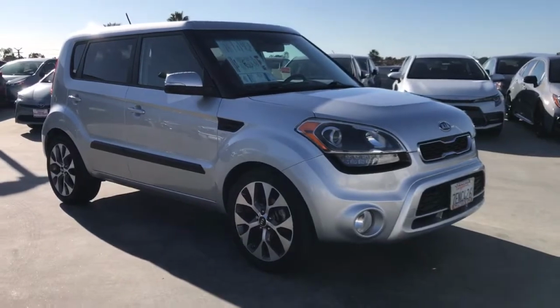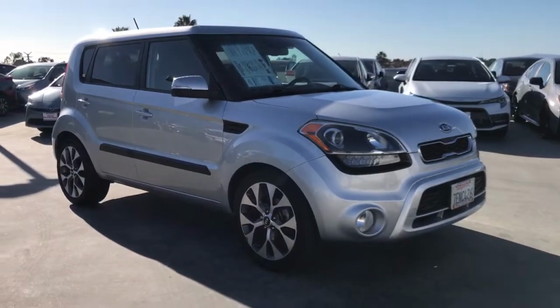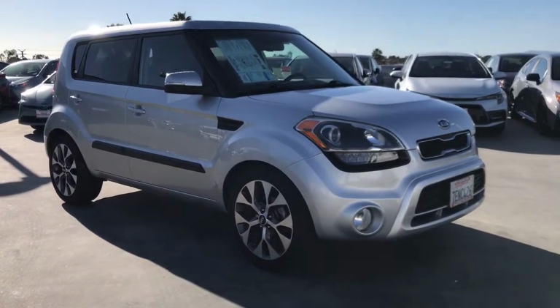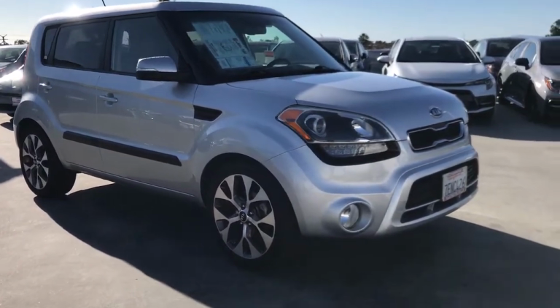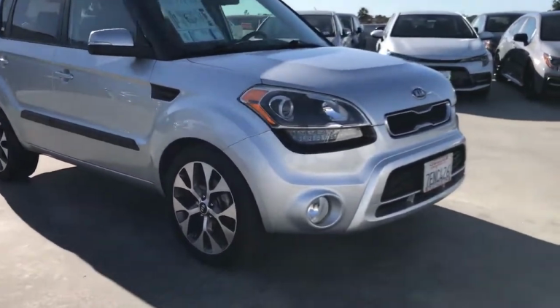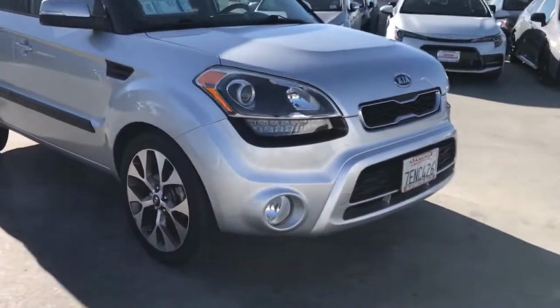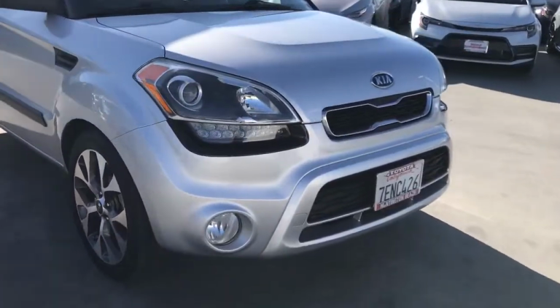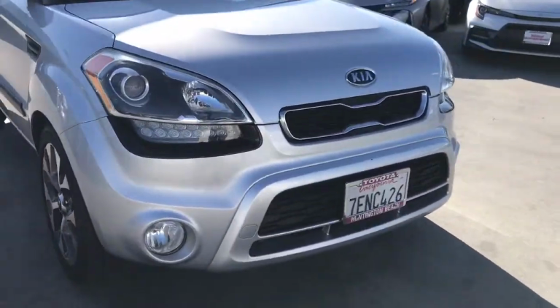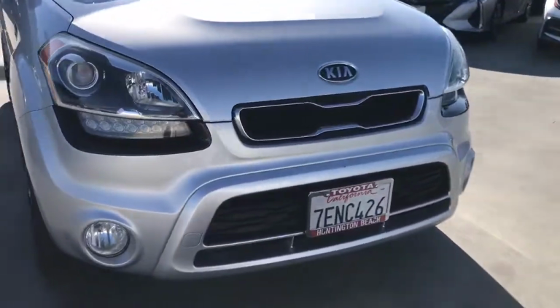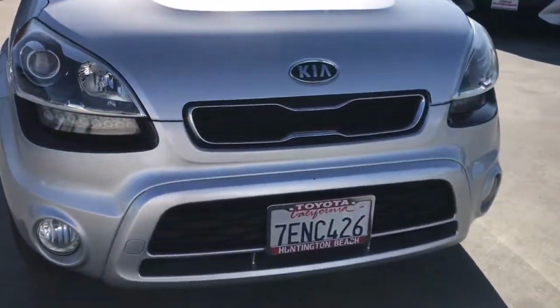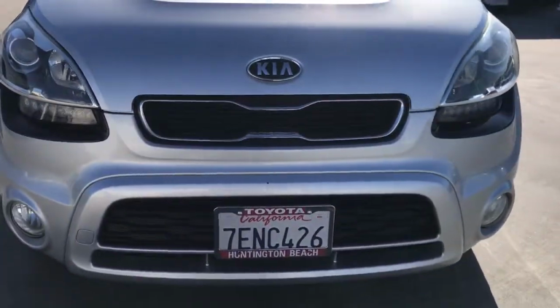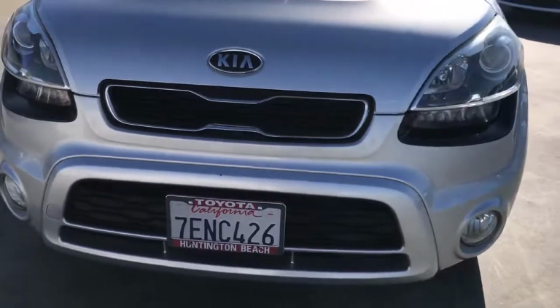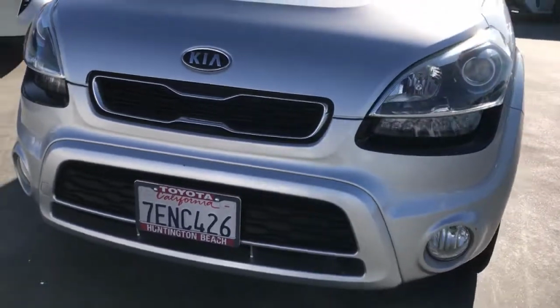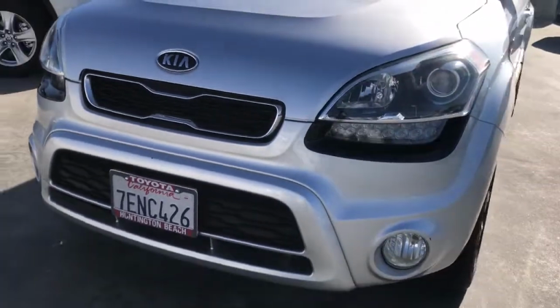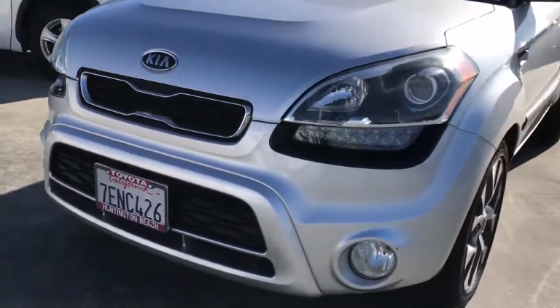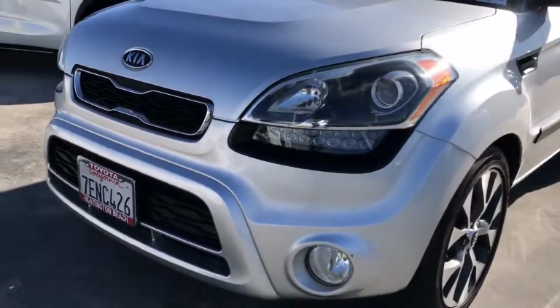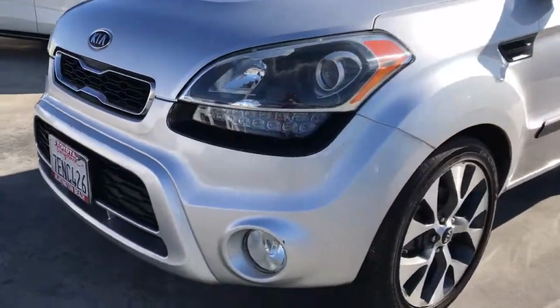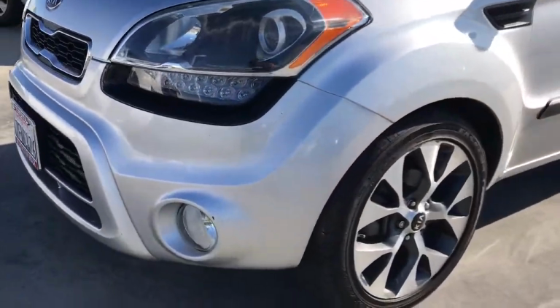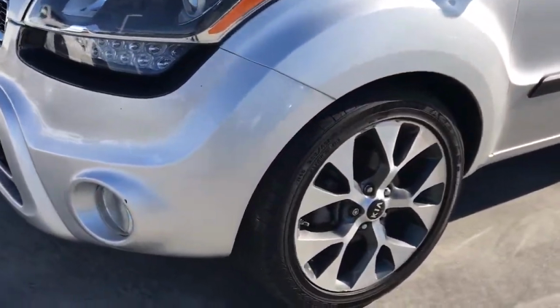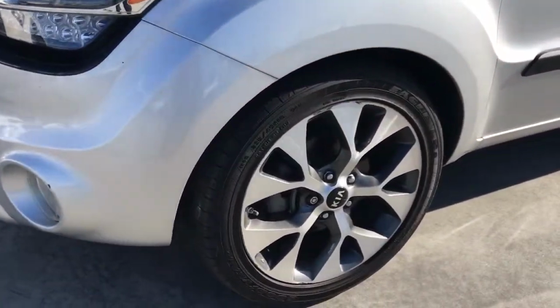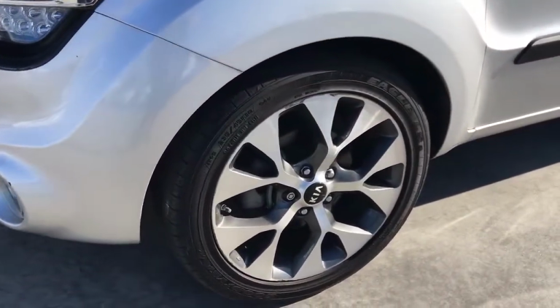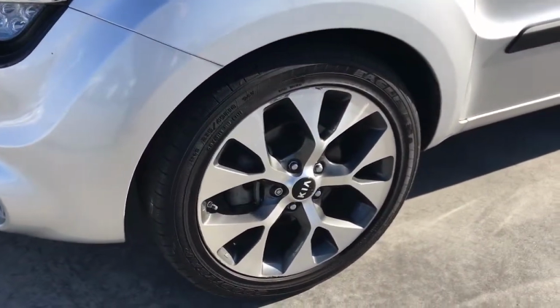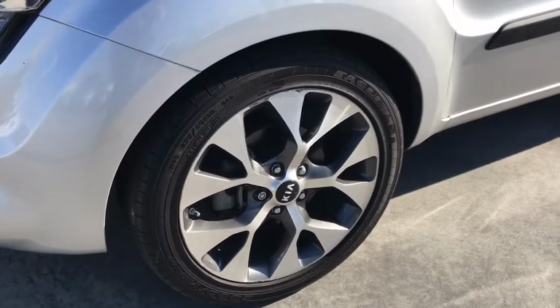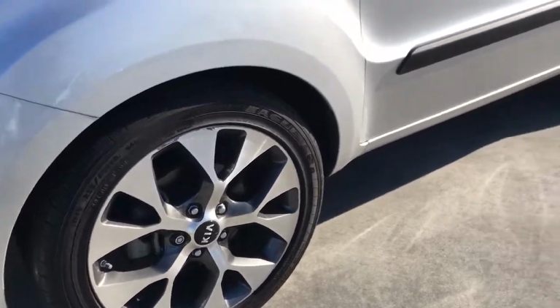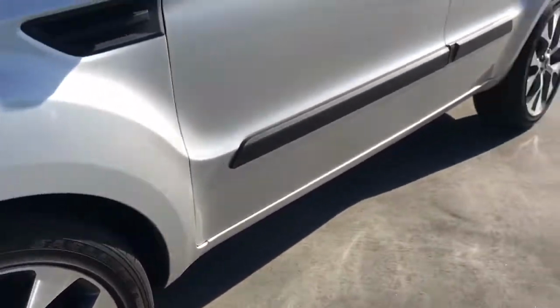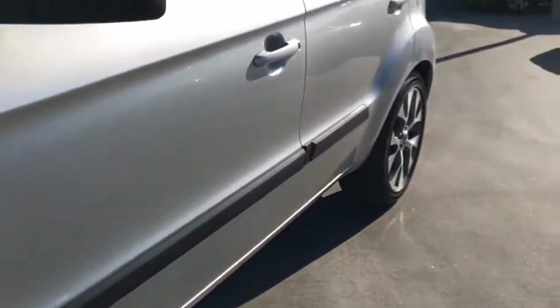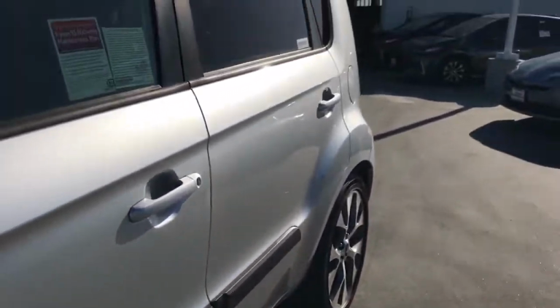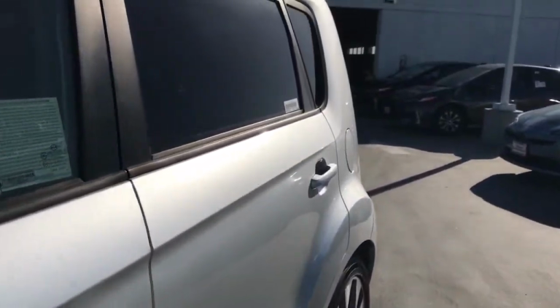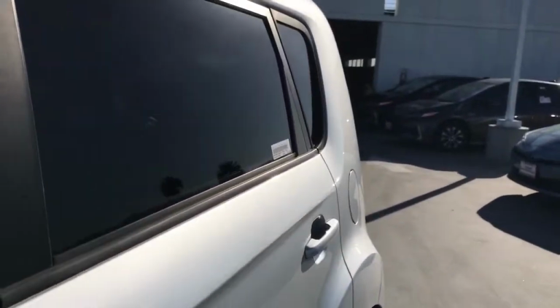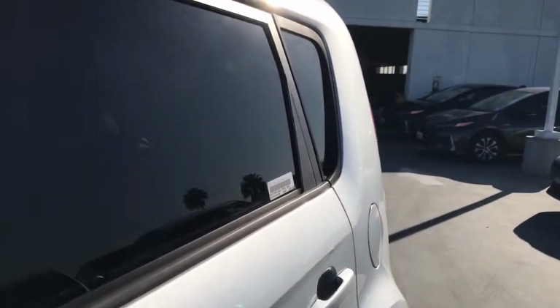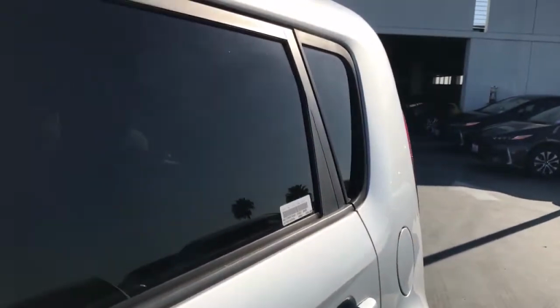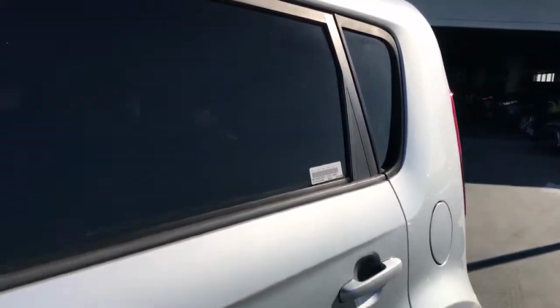Sun and moonroof, keyless entry, backup camera, satellite radio, premium sound system, heated mirrors, fog lamps, Bluetooth connection, steering wheel audio controls, electronic stability control.